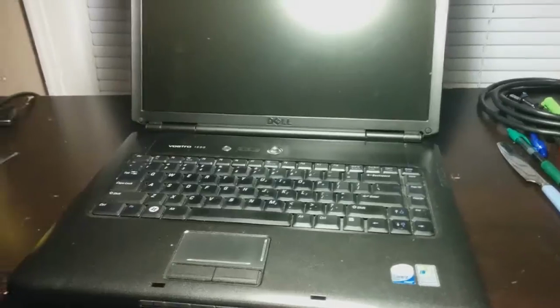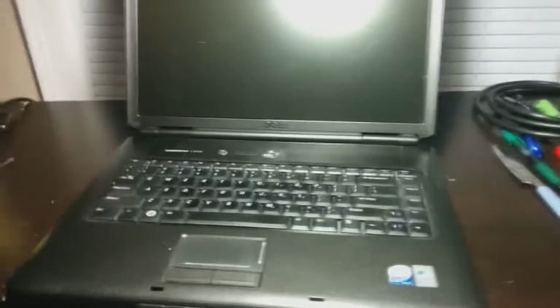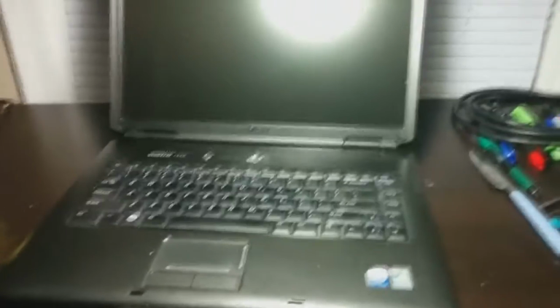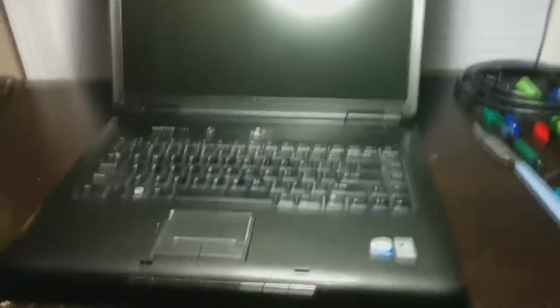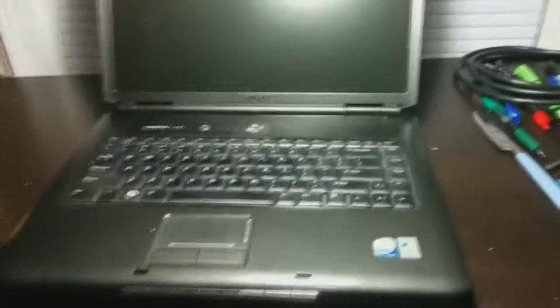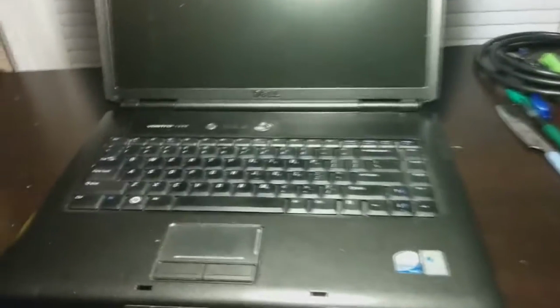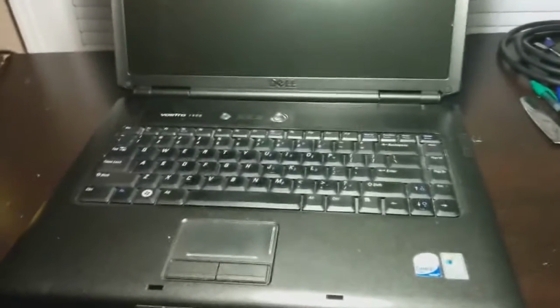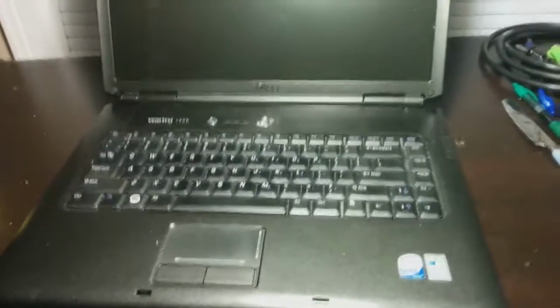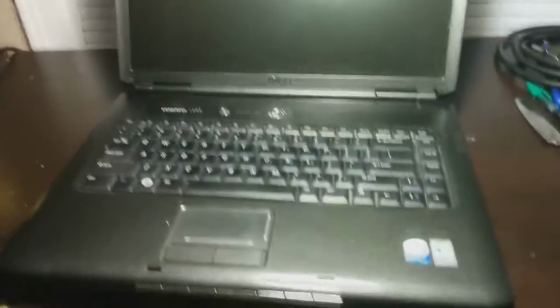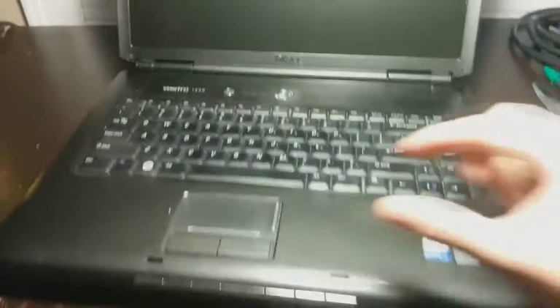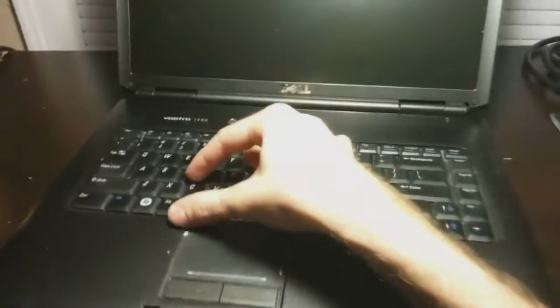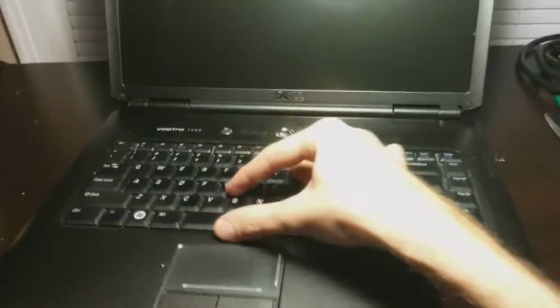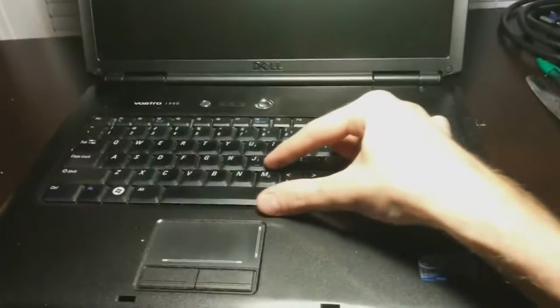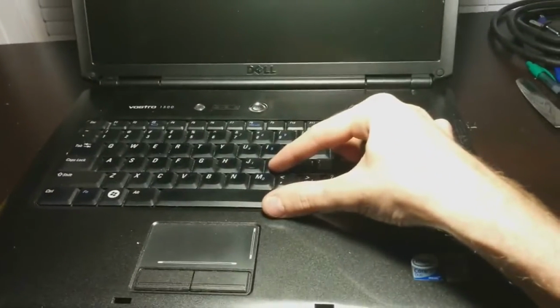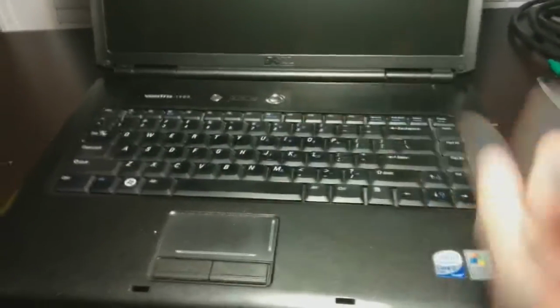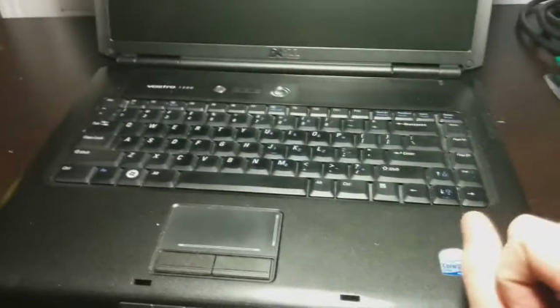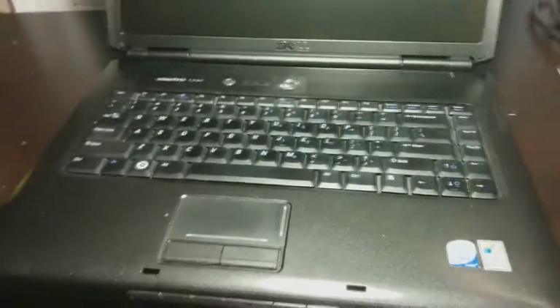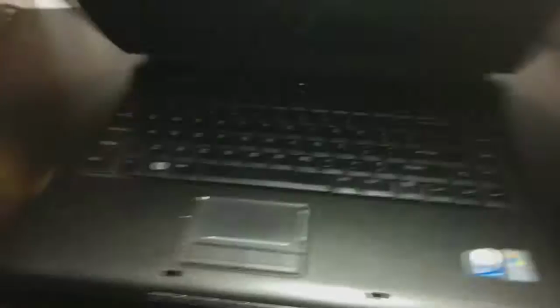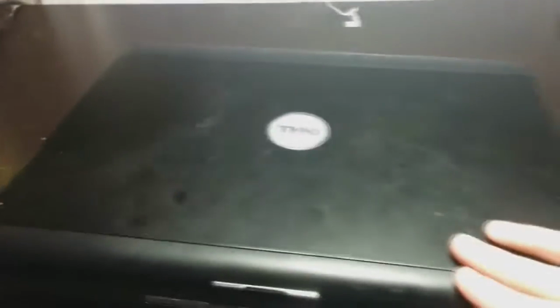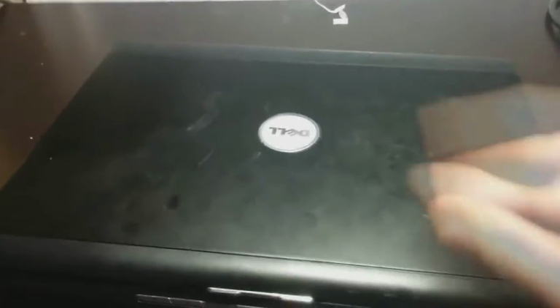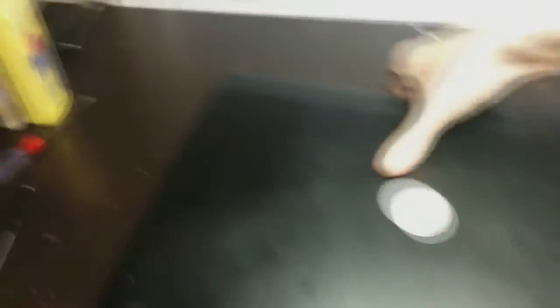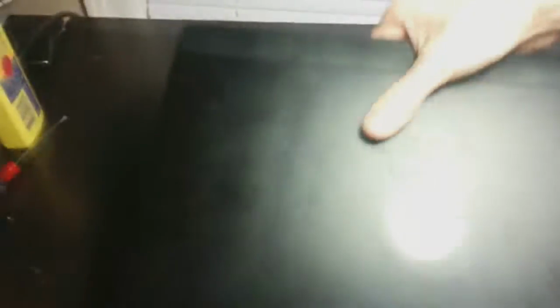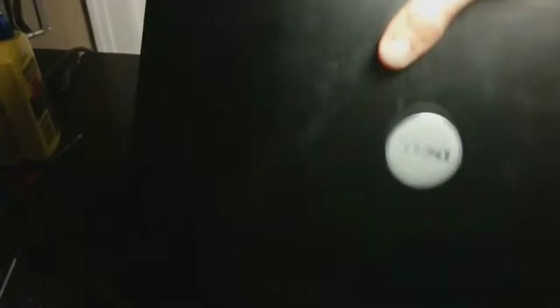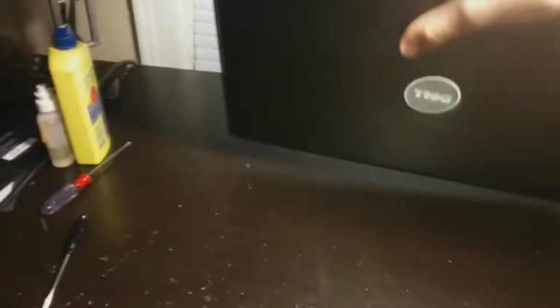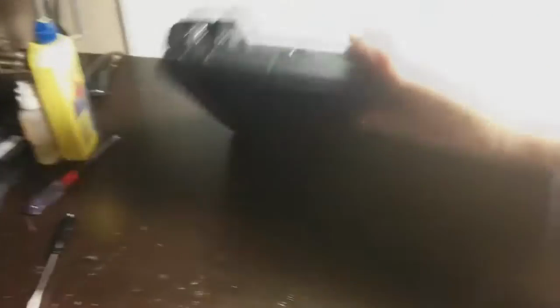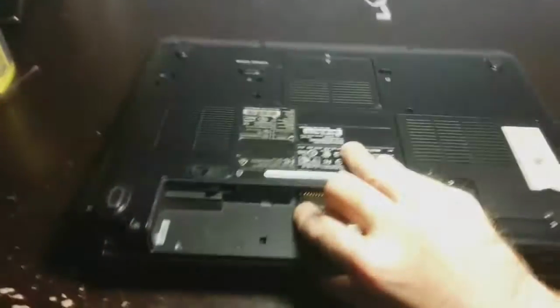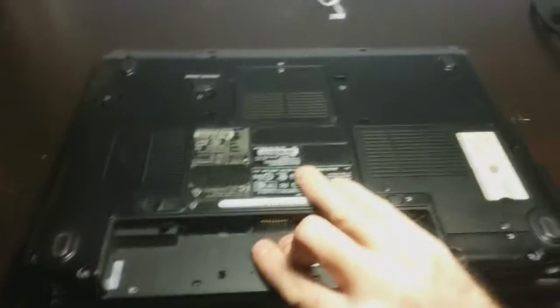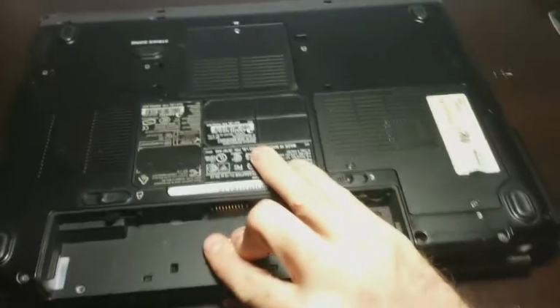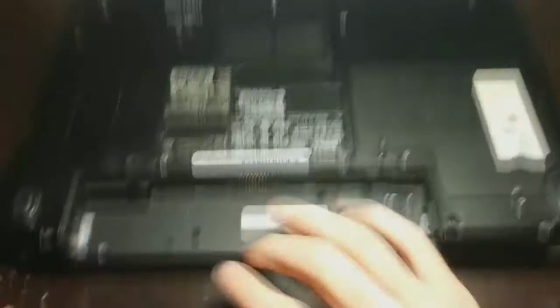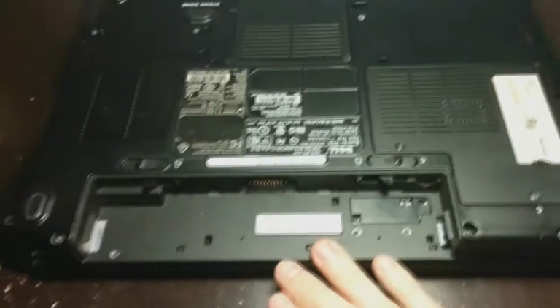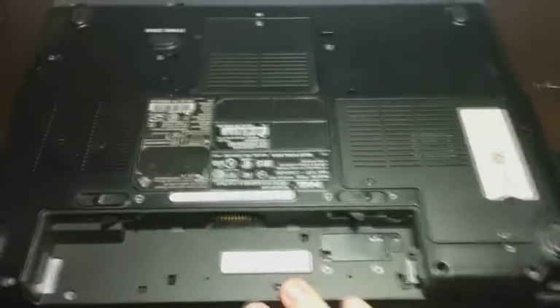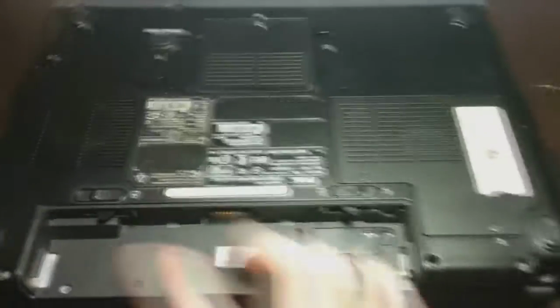We've got a Dell Vostro 1500. I'm going to replace the upper stick of RAM in it — it's actually under the keyboard right here. The lower stick is under here and it's super easy to get to.